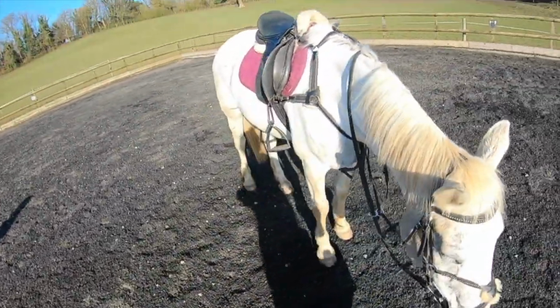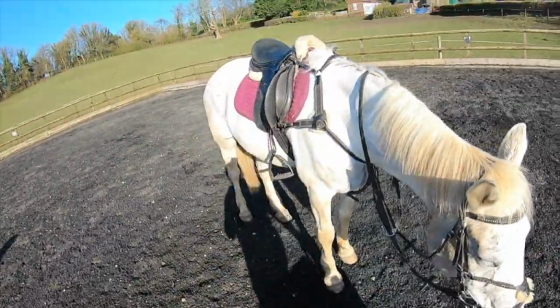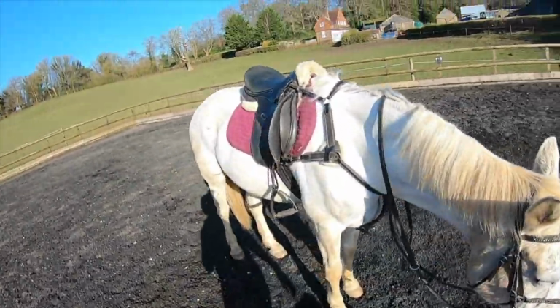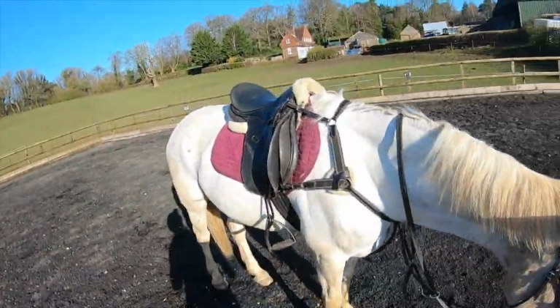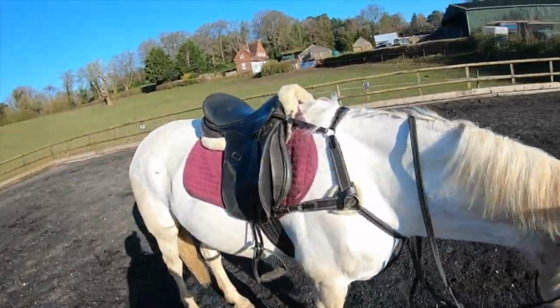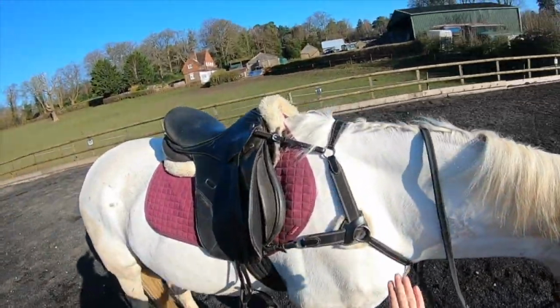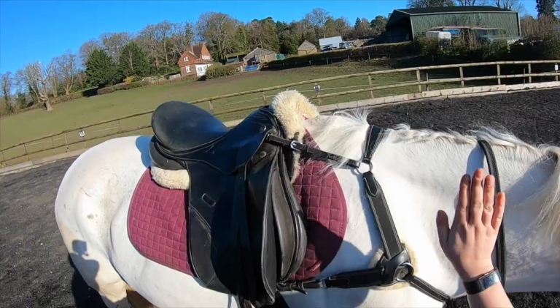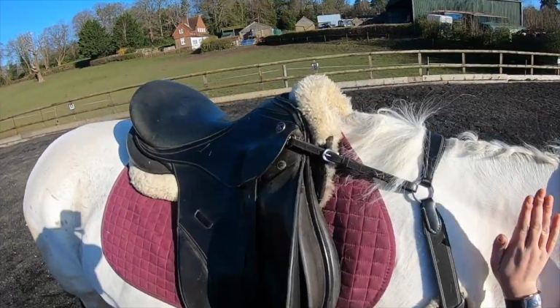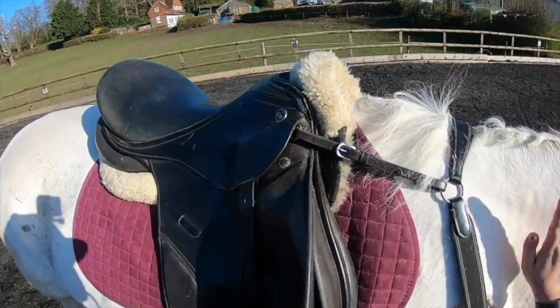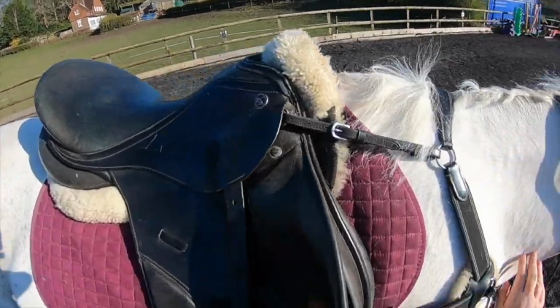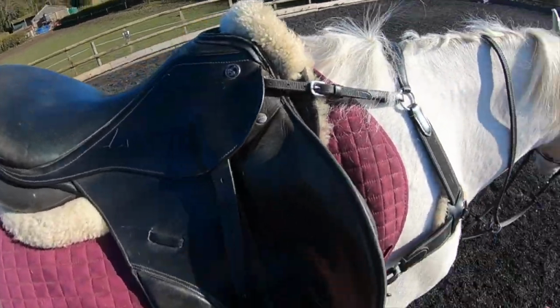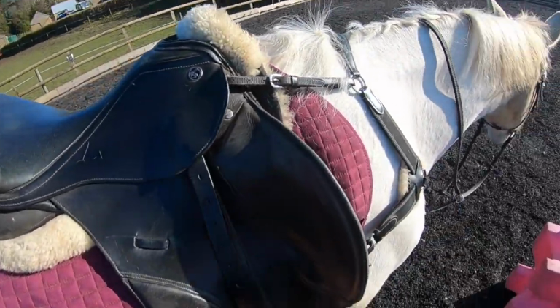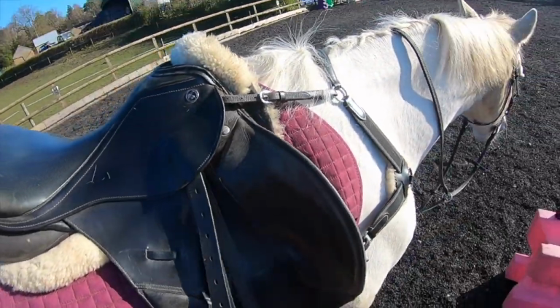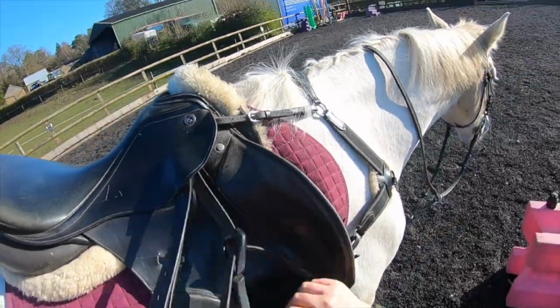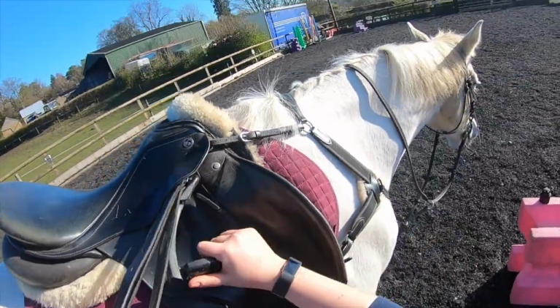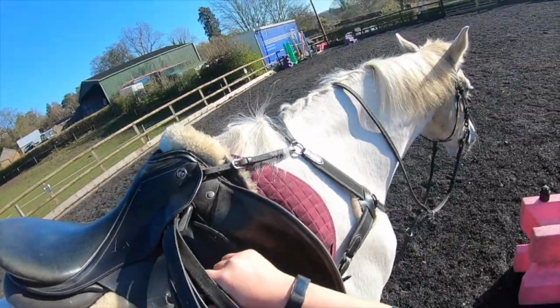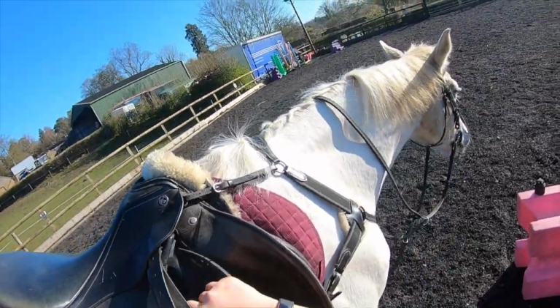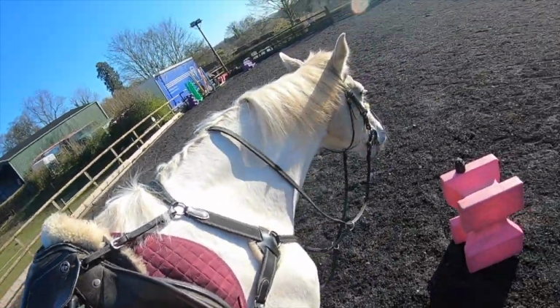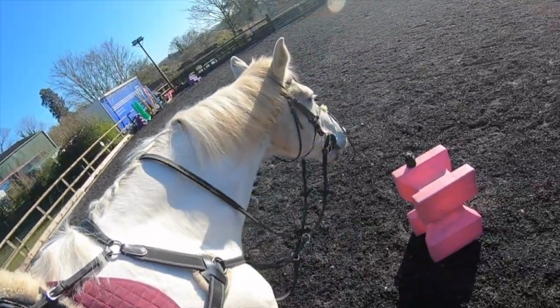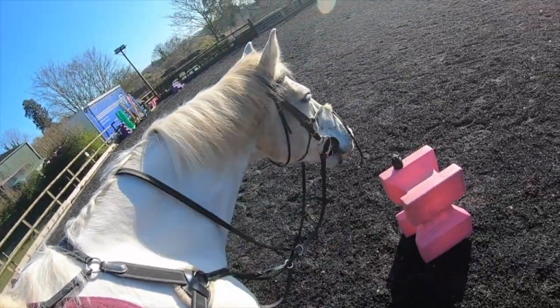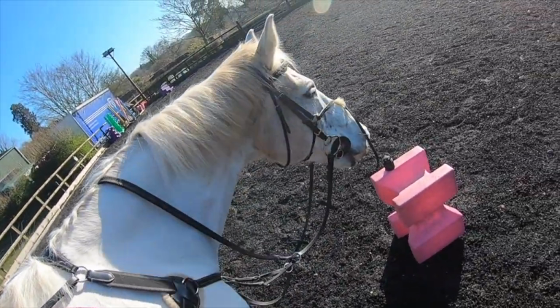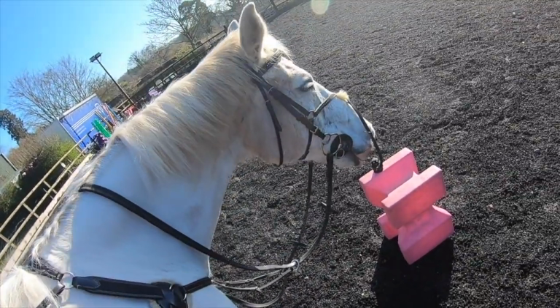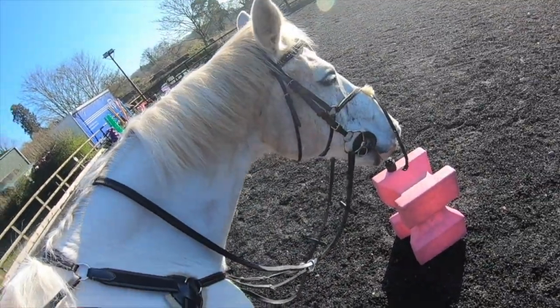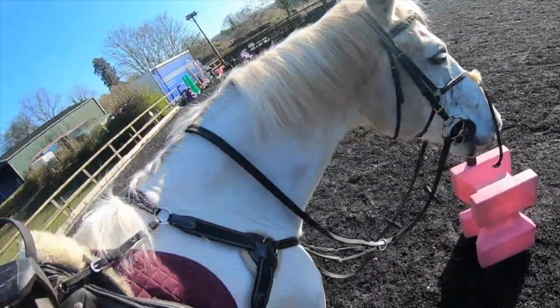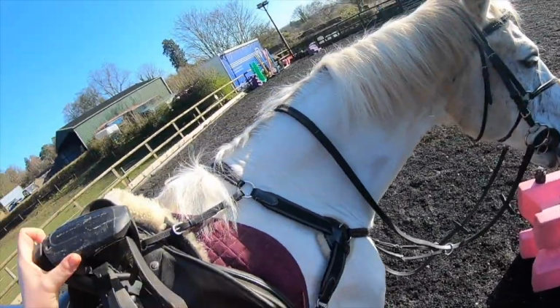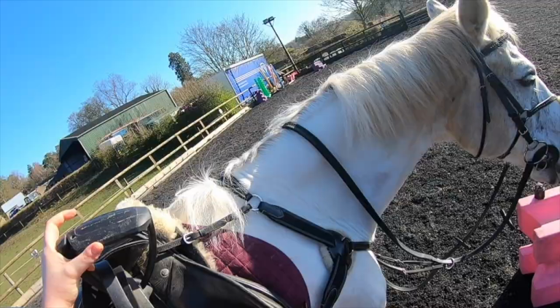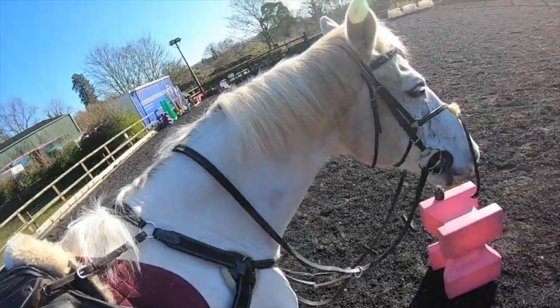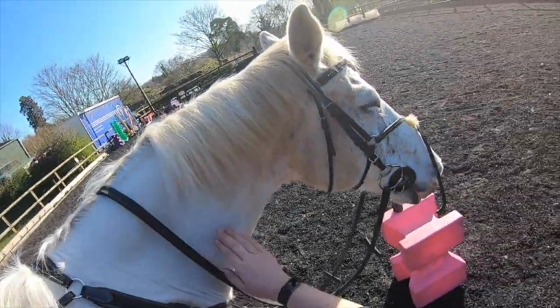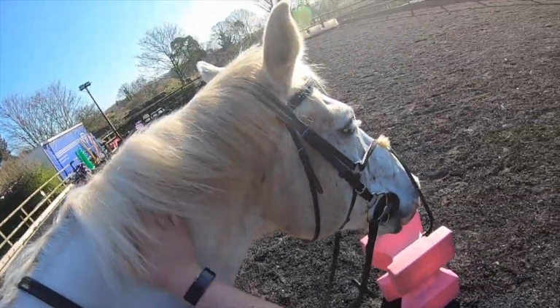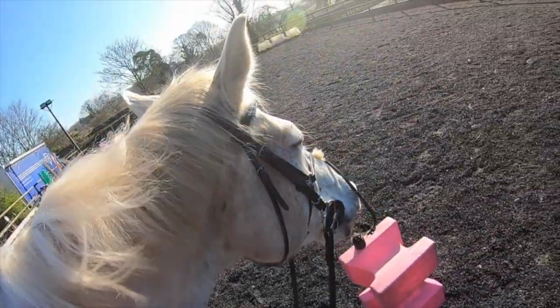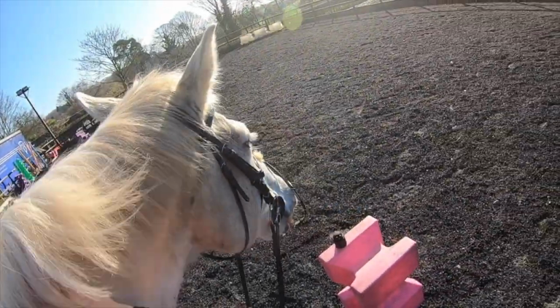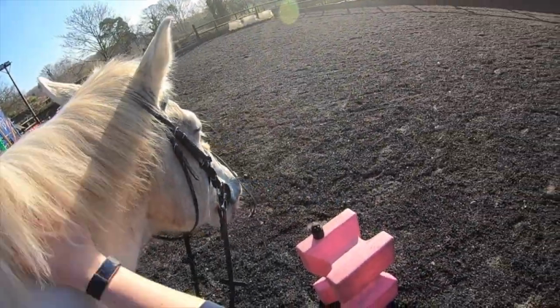I would normally loosen his girth as well, but I actually did that while we were walking around and warming down, so he is nice and comfortable and ready to untack.